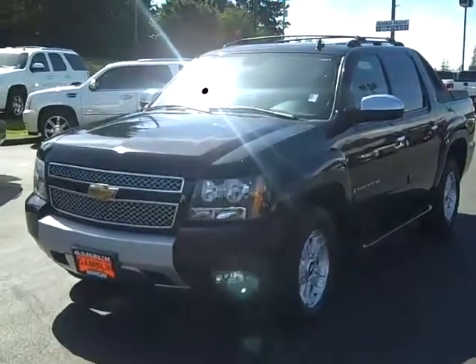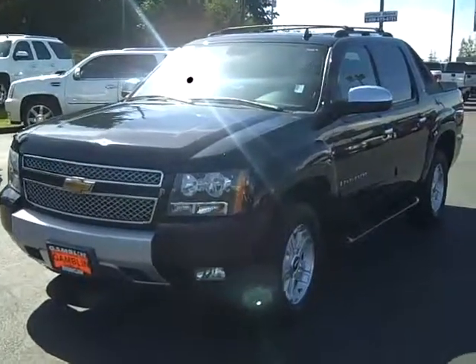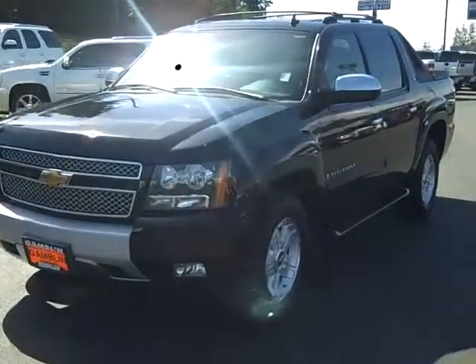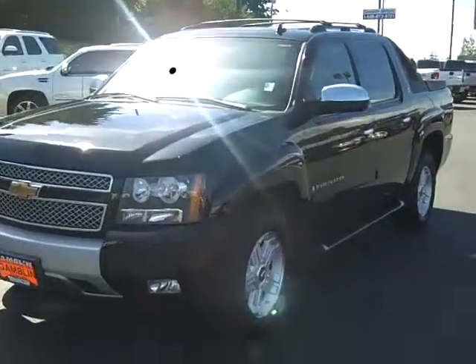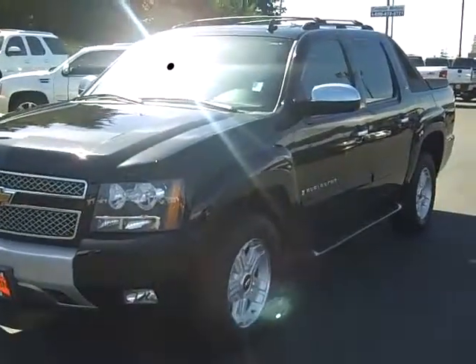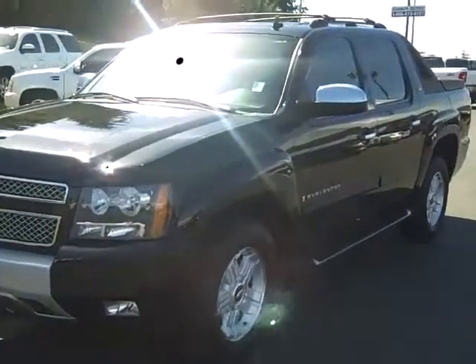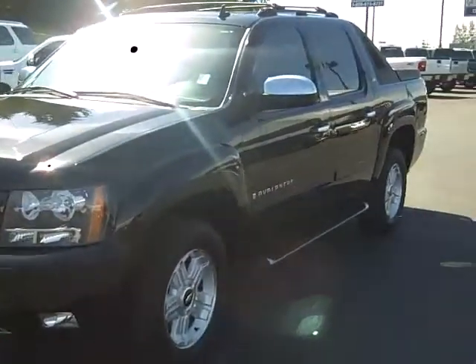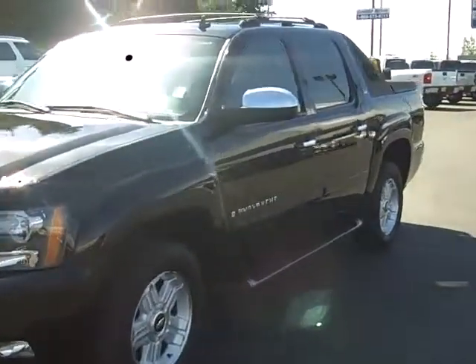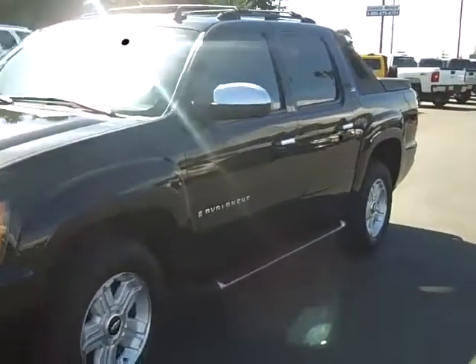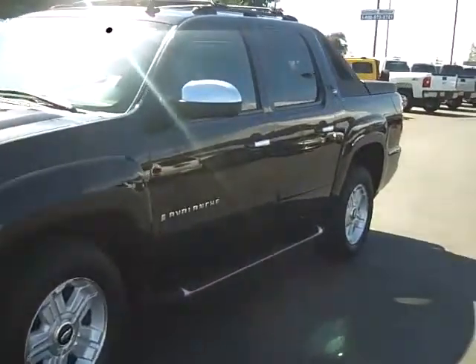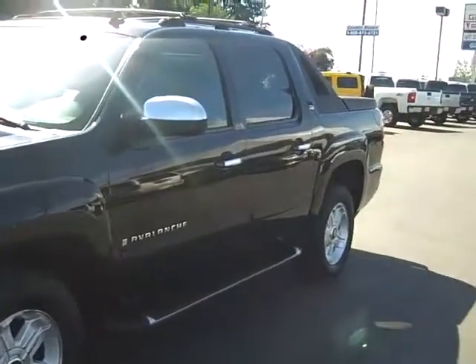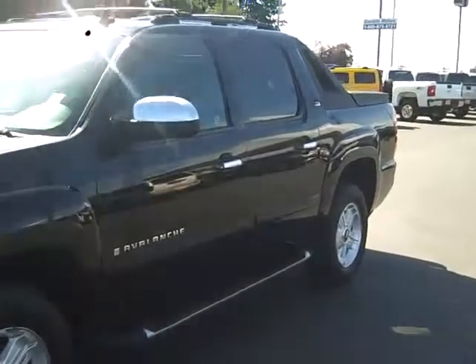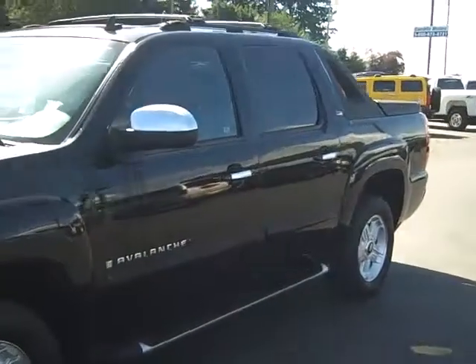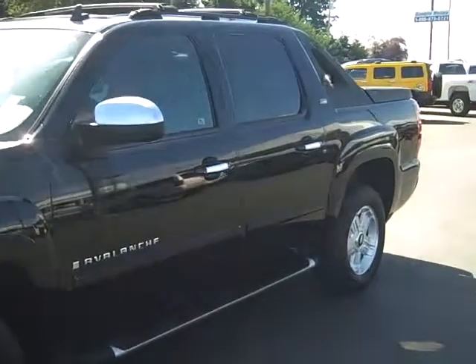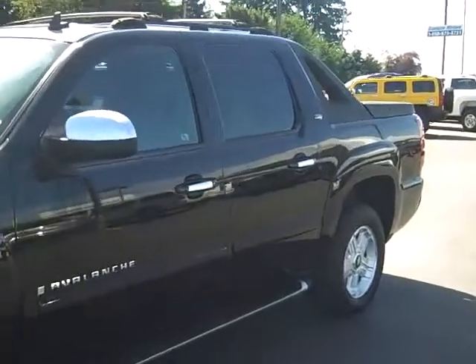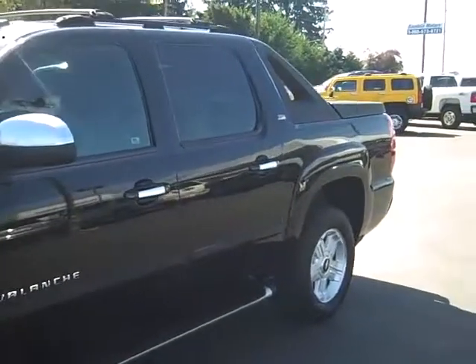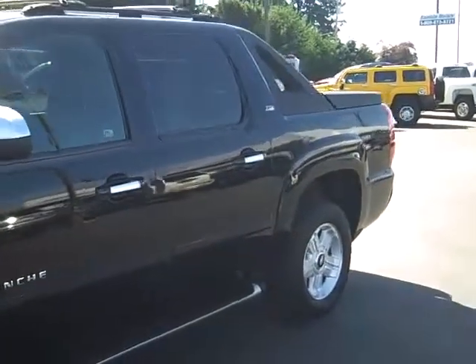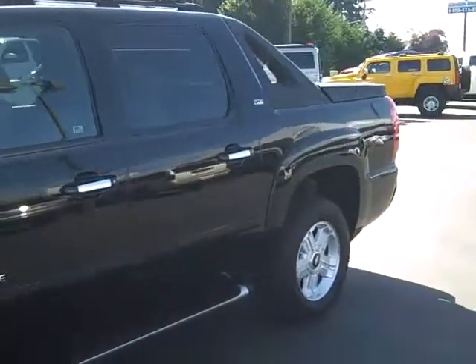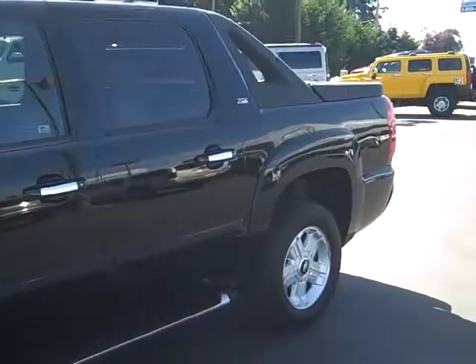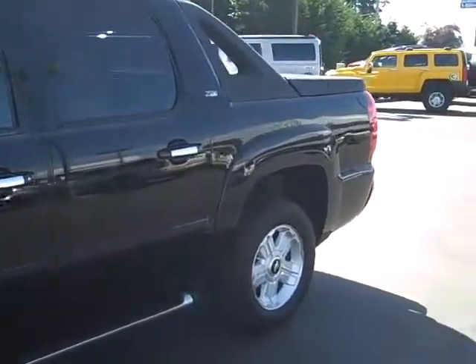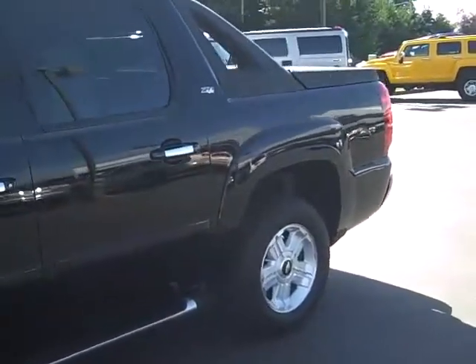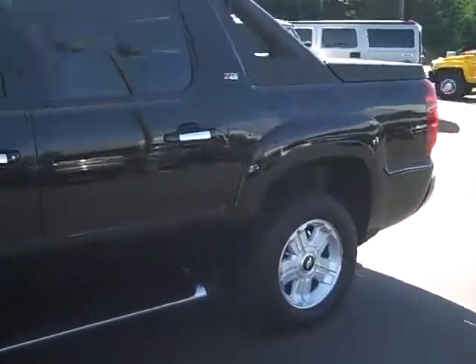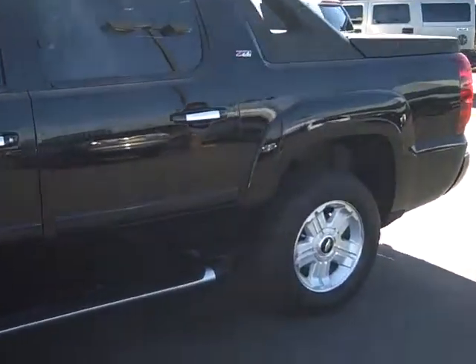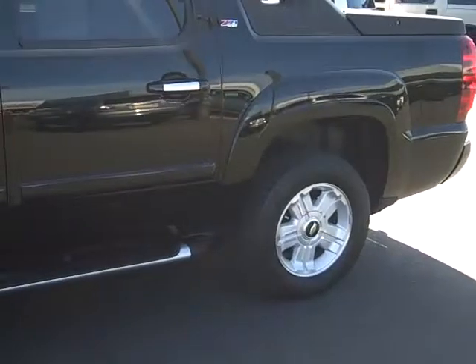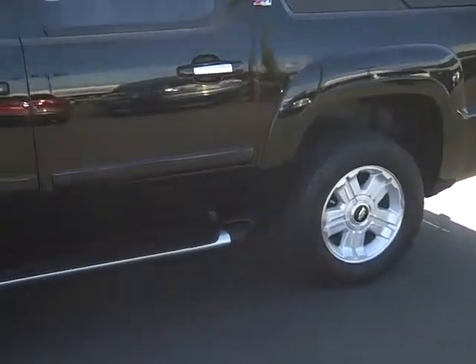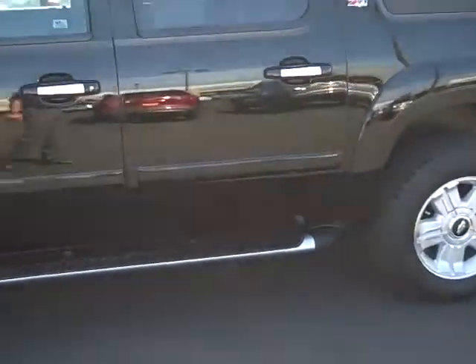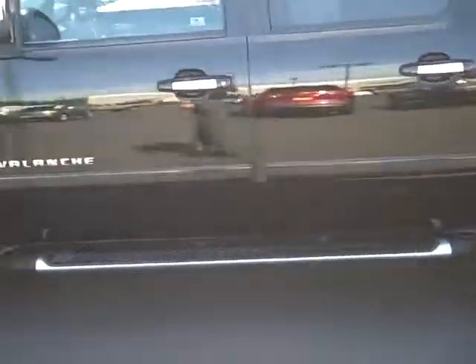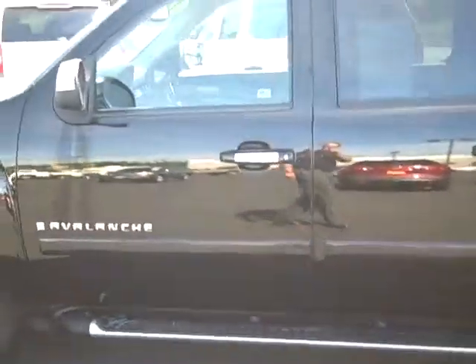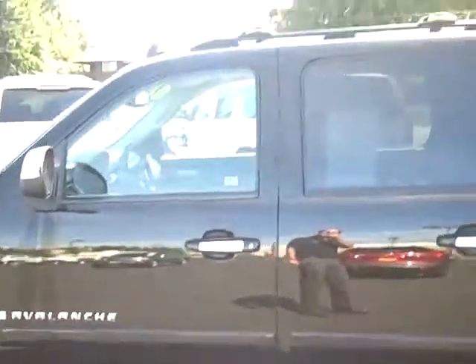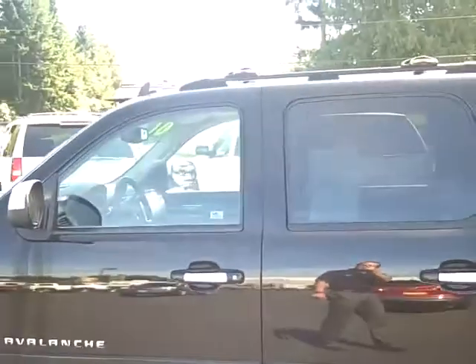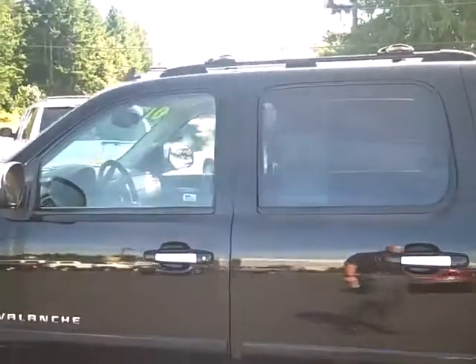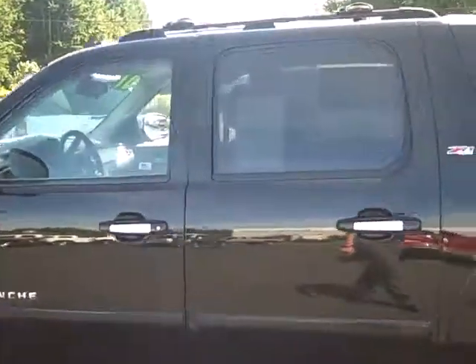Art Gamble Motors in beautiful Enumclaw, Washington bringing you this 2007 Chevrolet Avalanche Z71 package. So you've got the off-road package, you've got the special side assist steps, and you've got the roof rack right there.